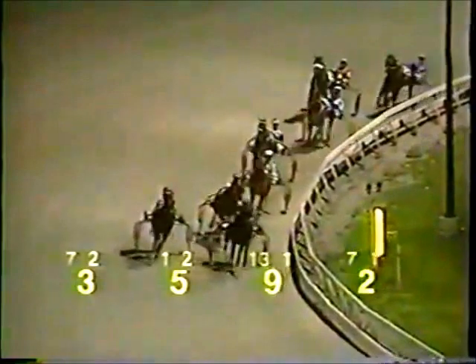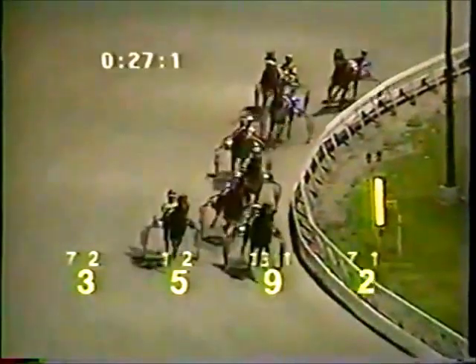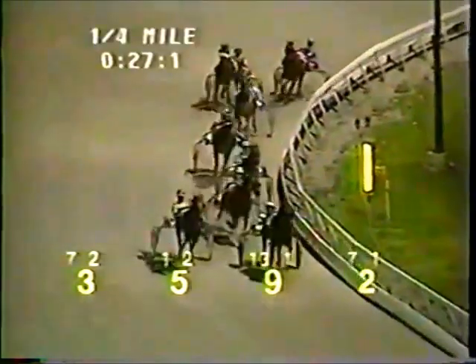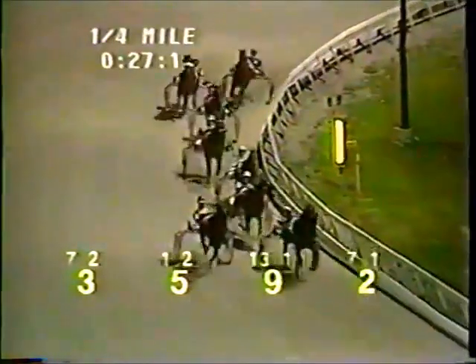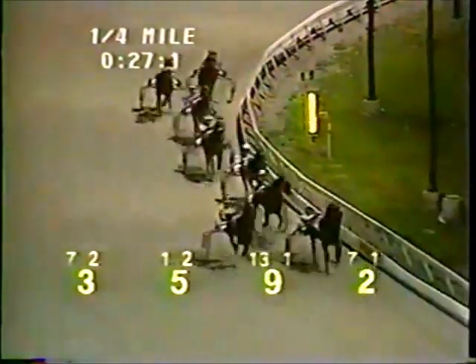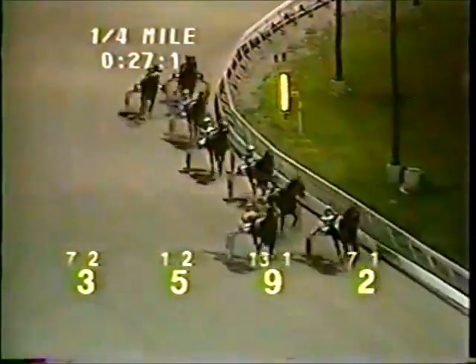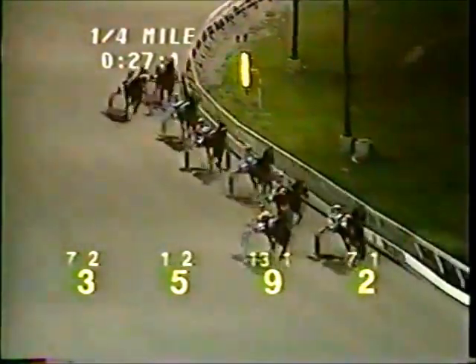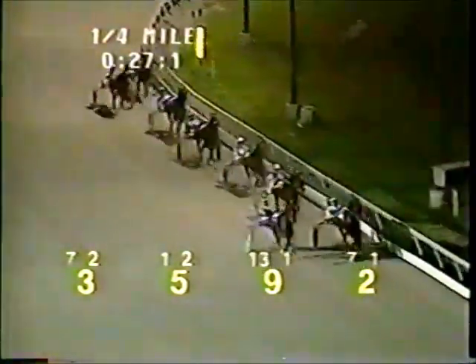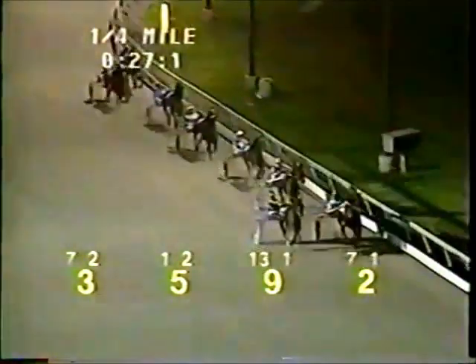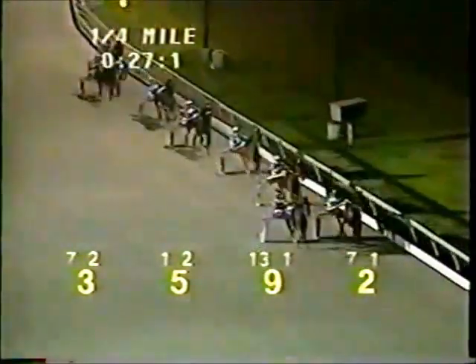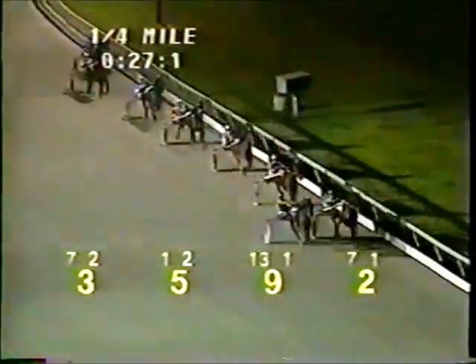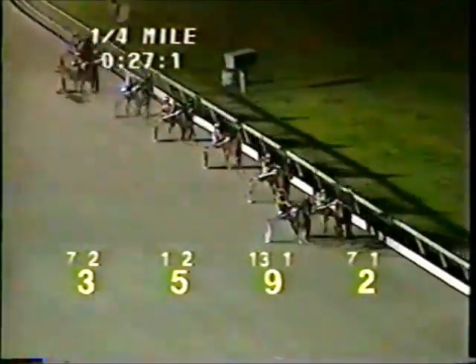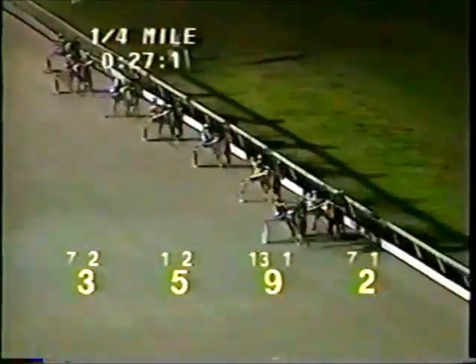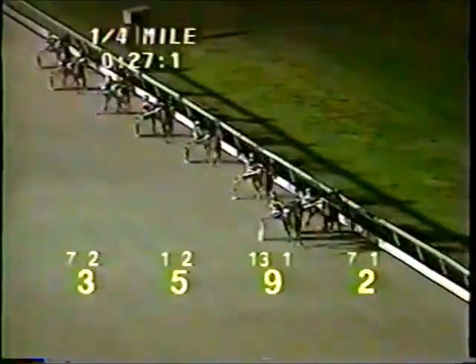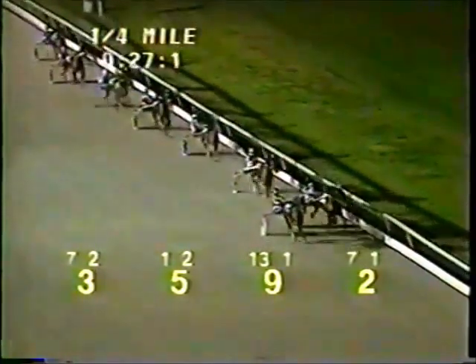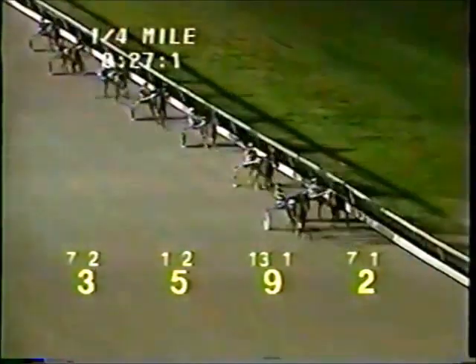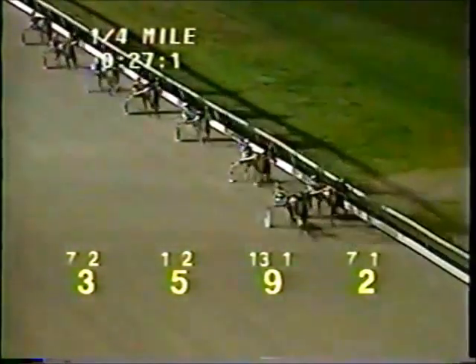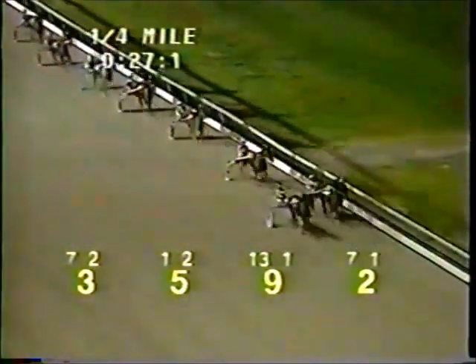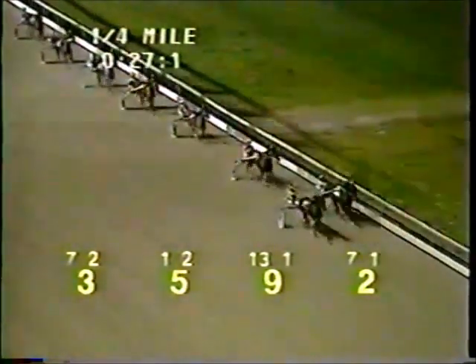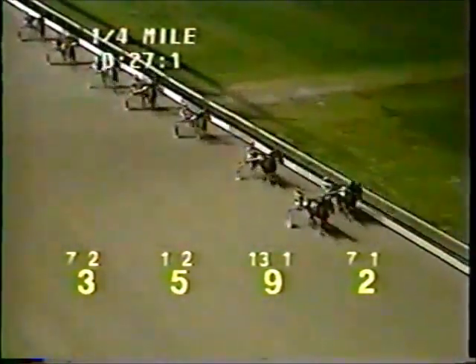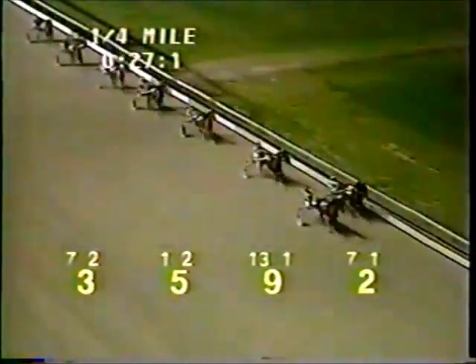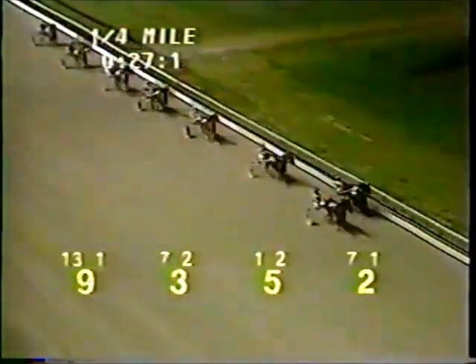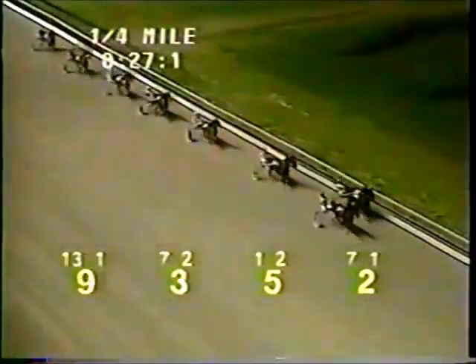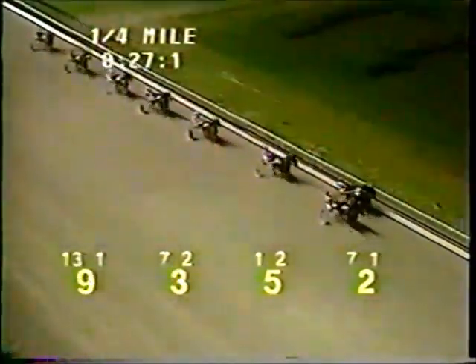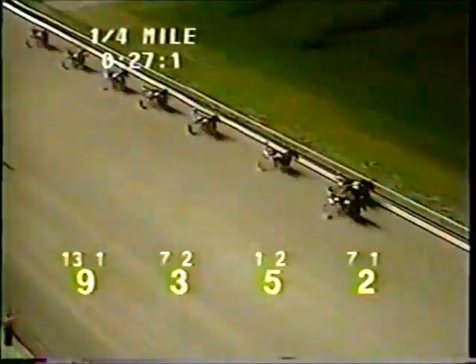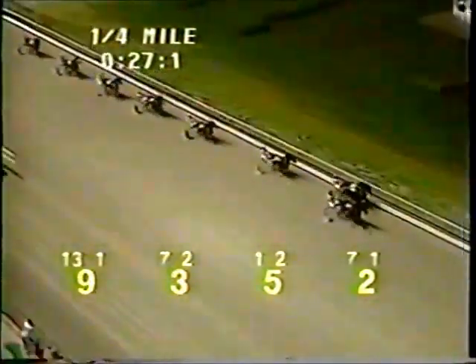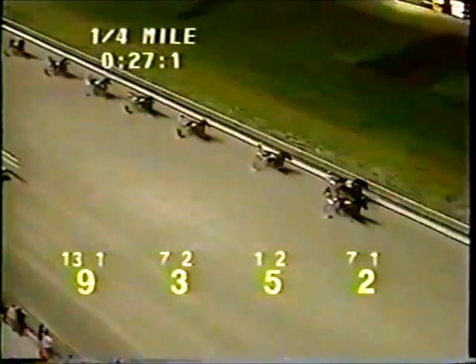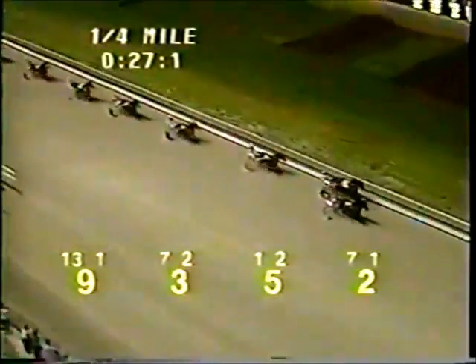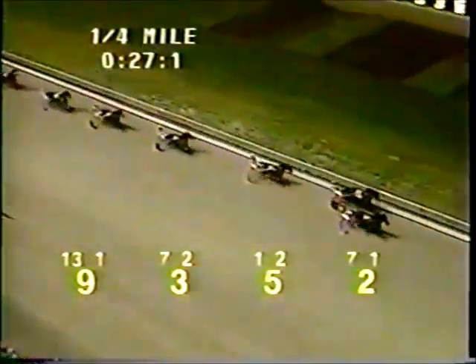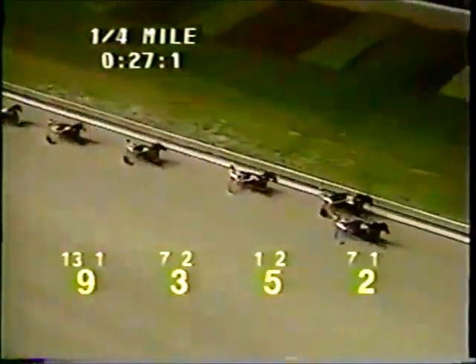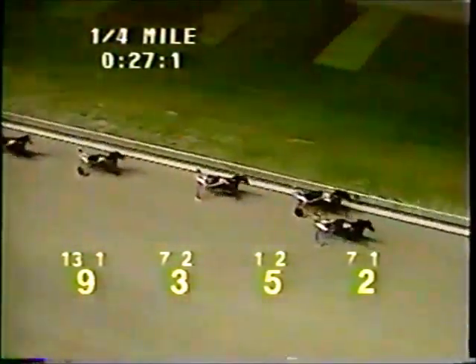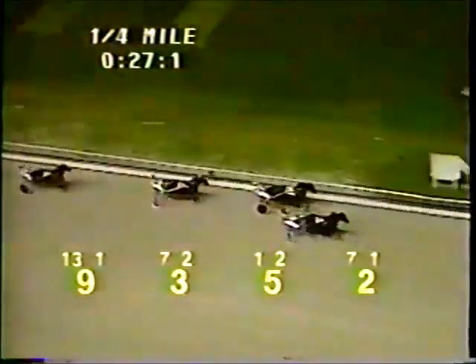End of the straightaway and passing the stand for the first time. On the outside, that's Rock Blaster now showing the lead along the rail. Dixie Login second, and then it's Spirit Rider third. They're by the quarter in 27-1.